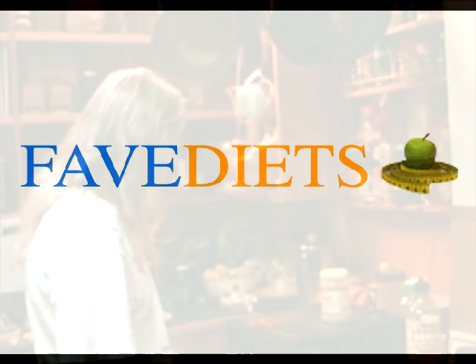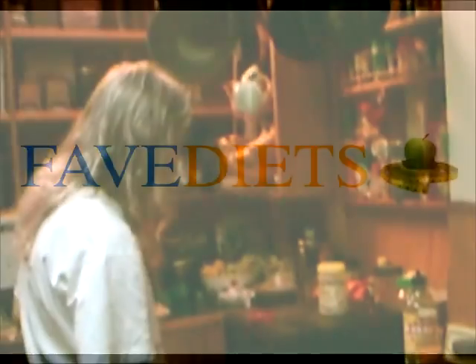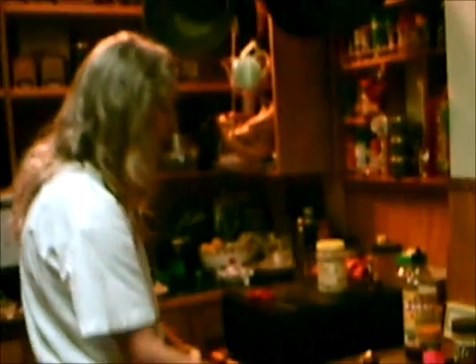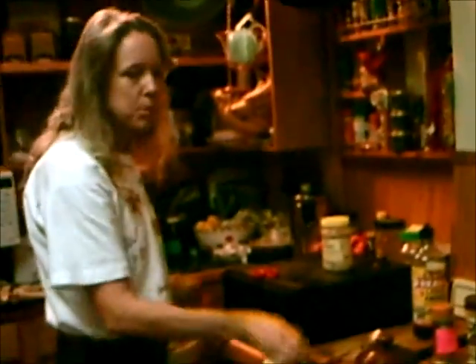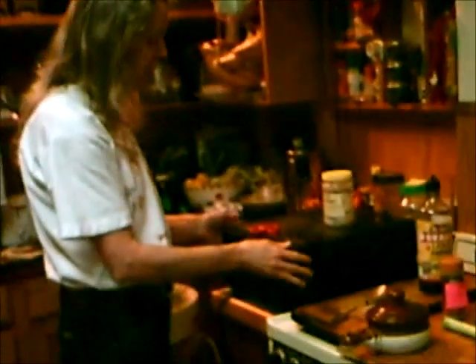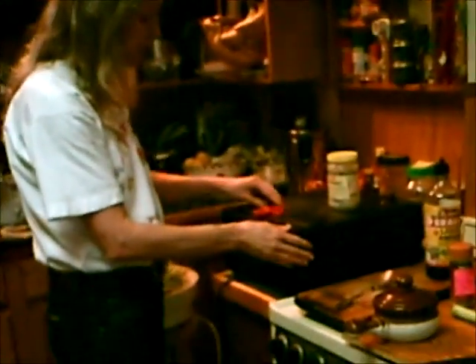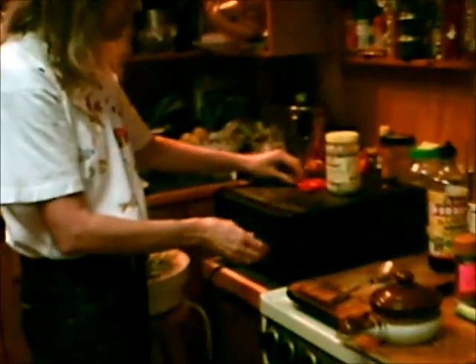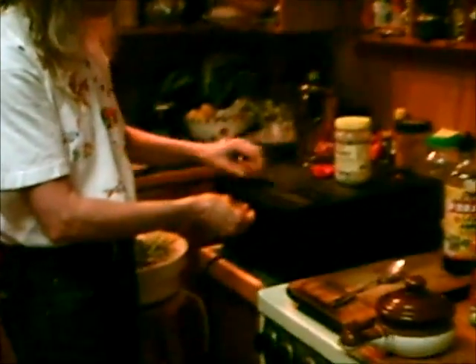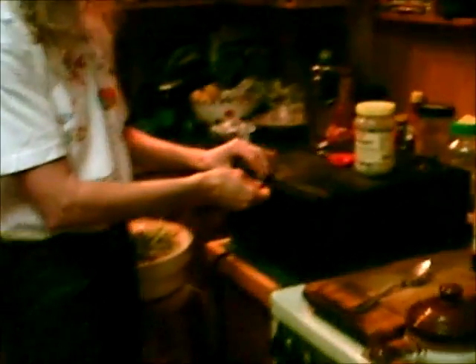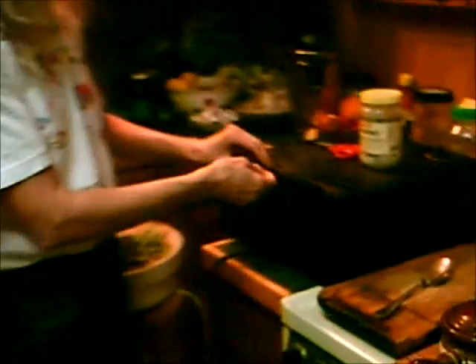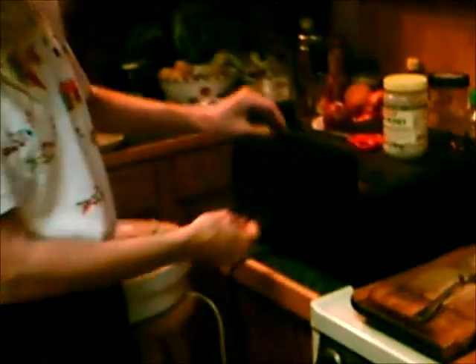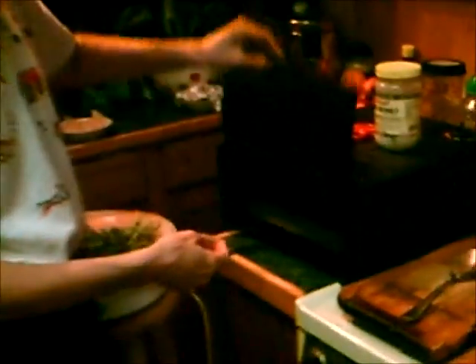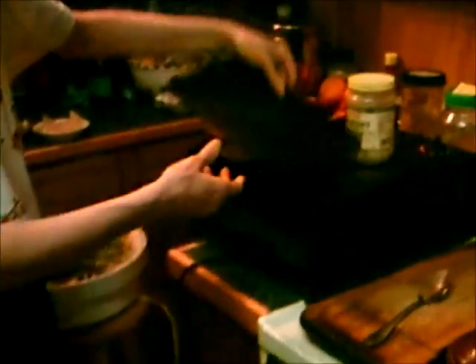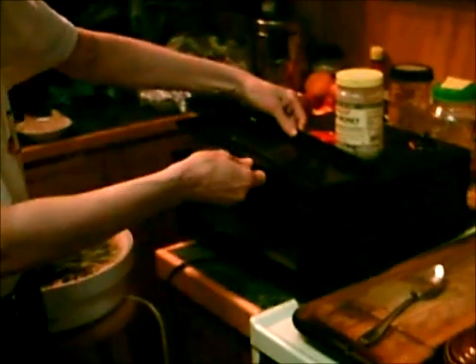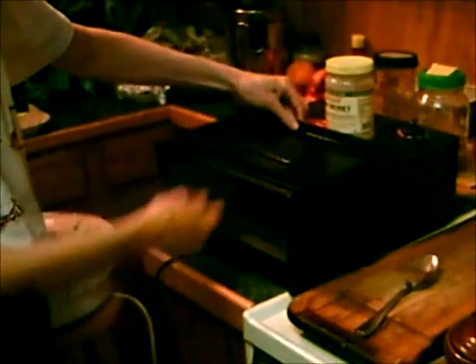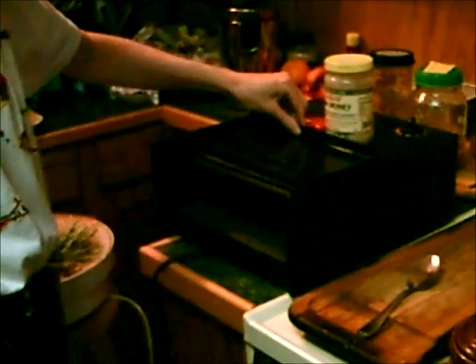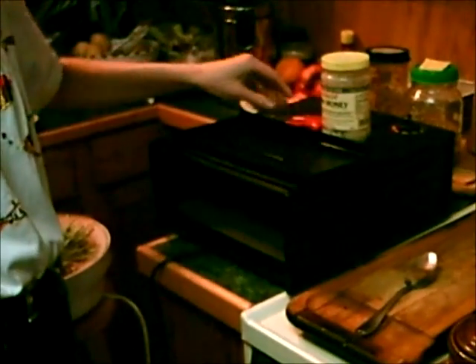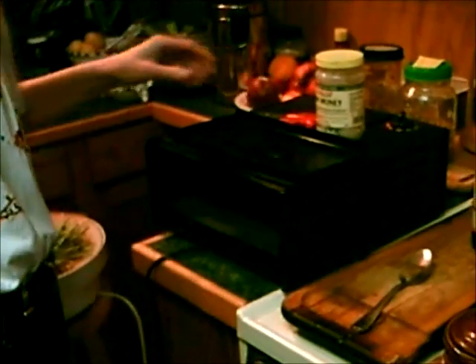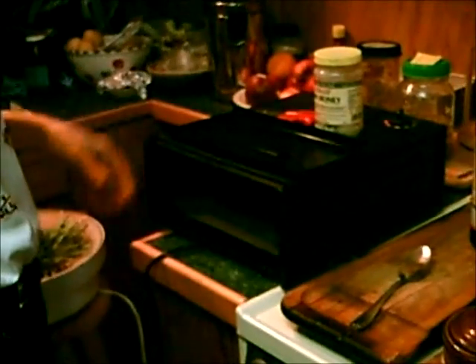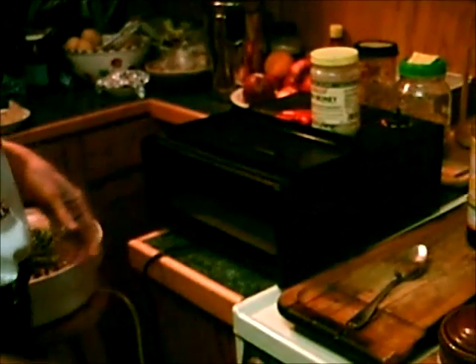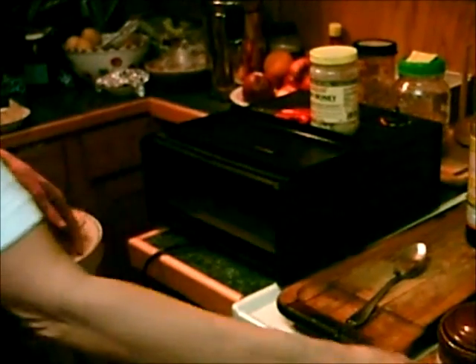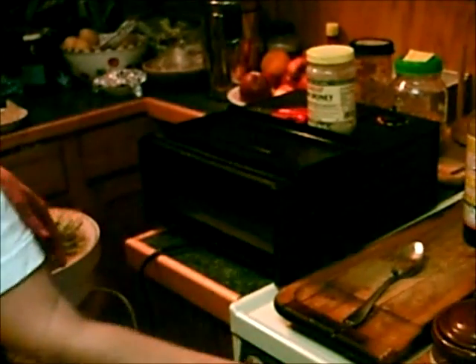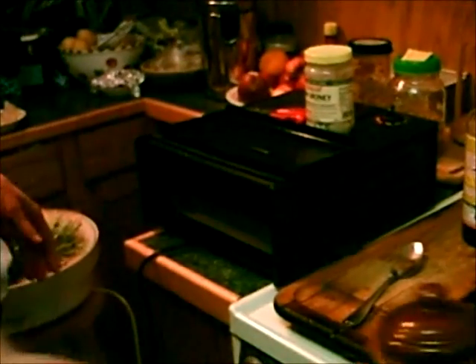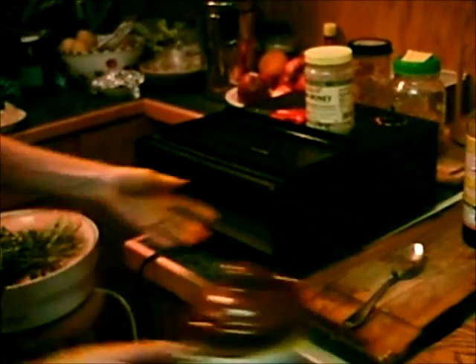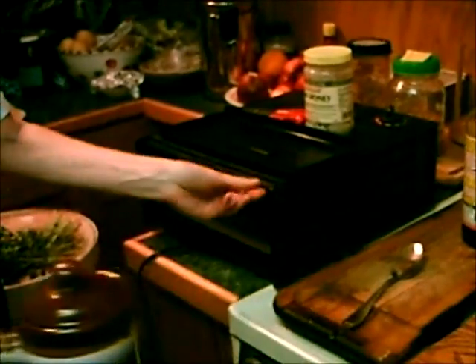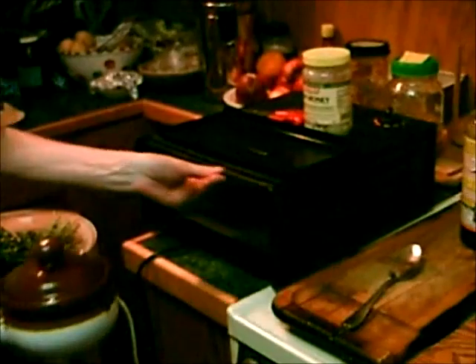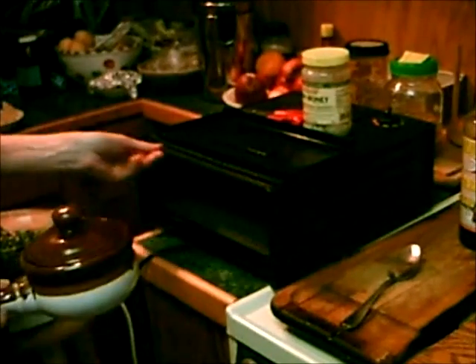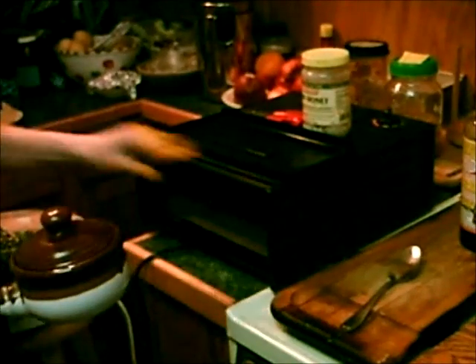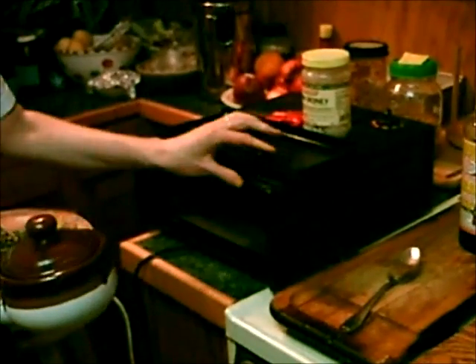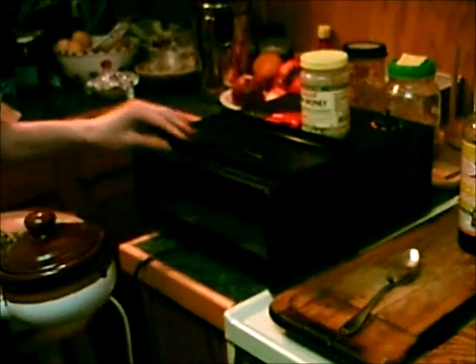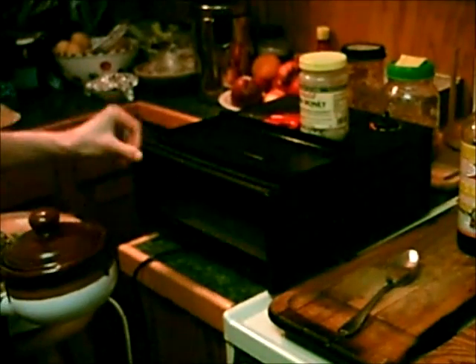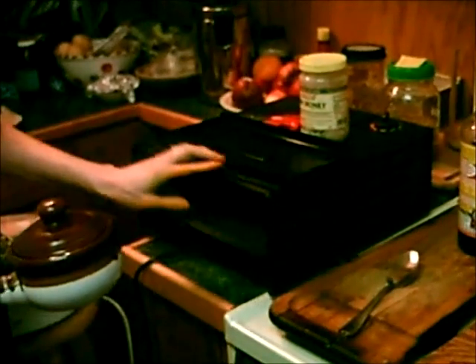This is the Excalibur Dehydrator, and it opens like this. It was sent to me by my sister Mary as a present, so I was very lucky. On a good day, these cost a little bit over $100.